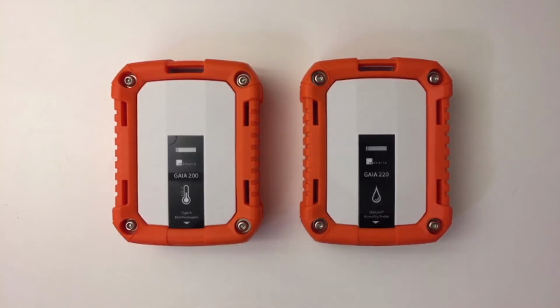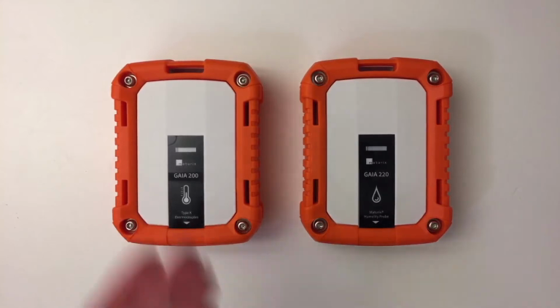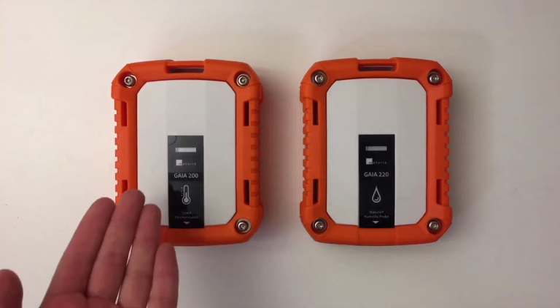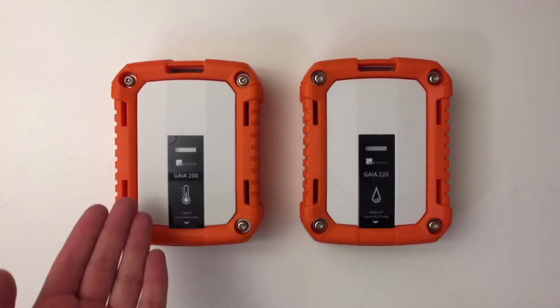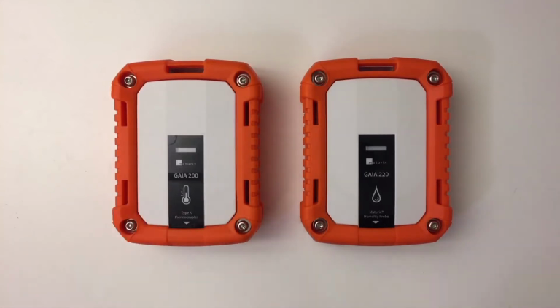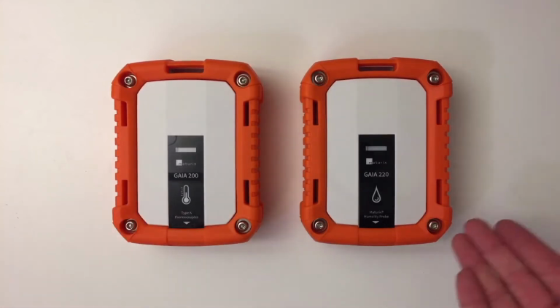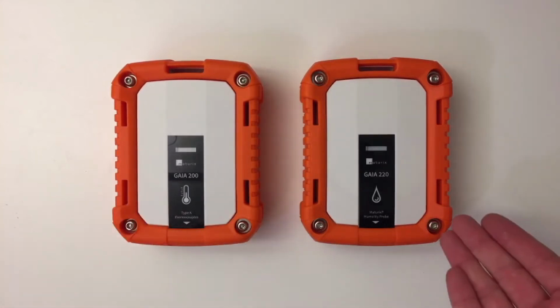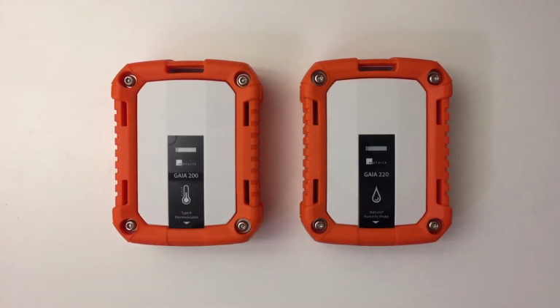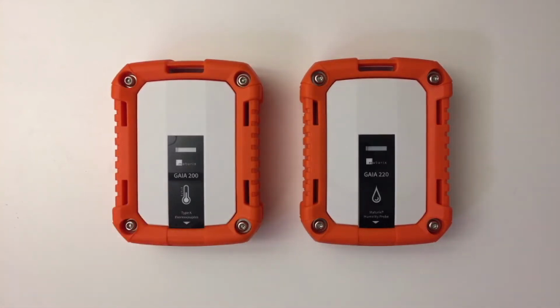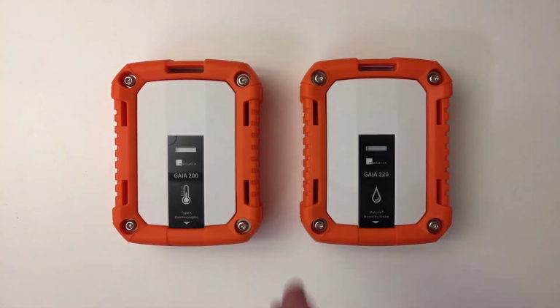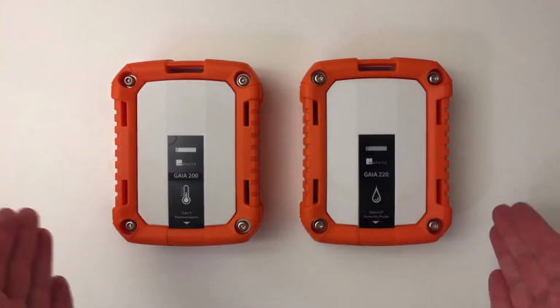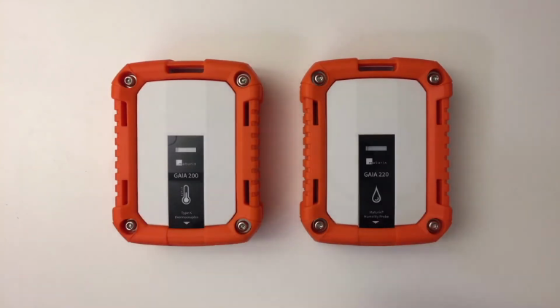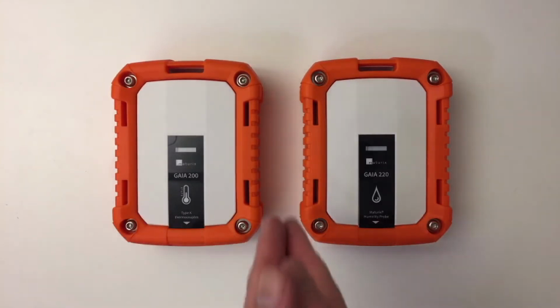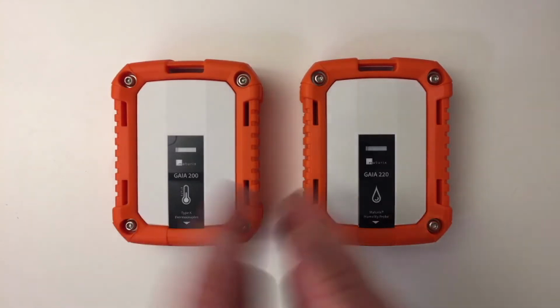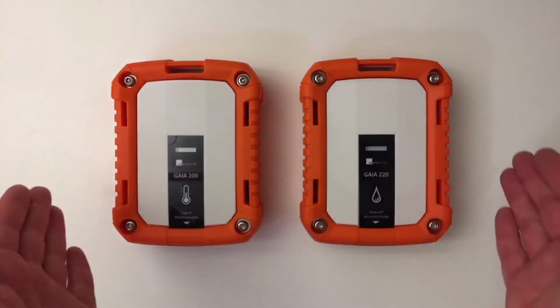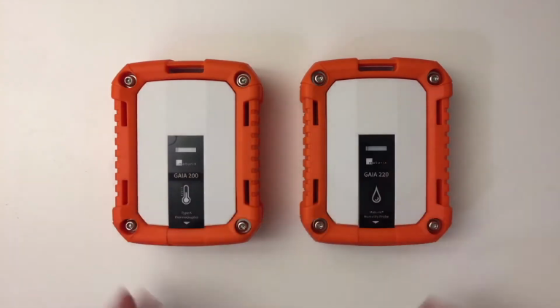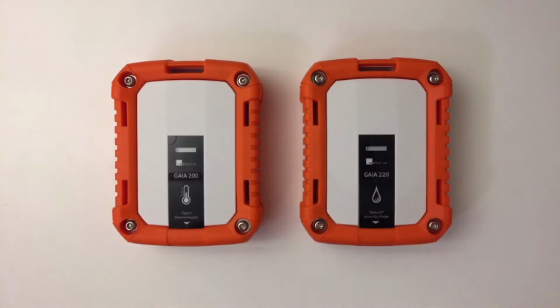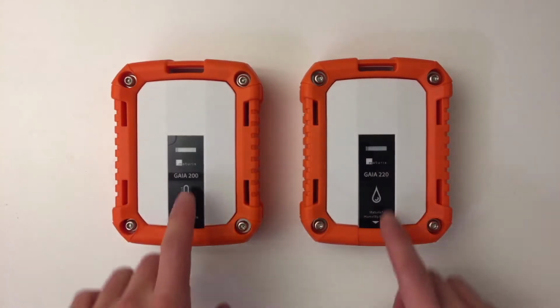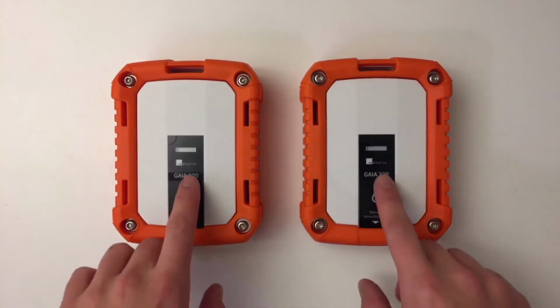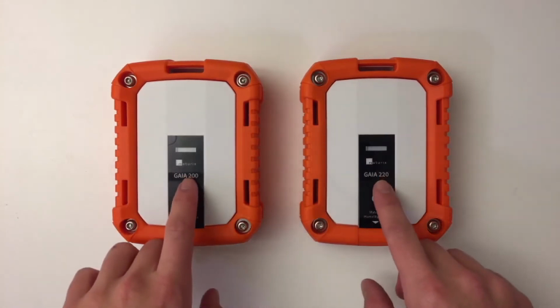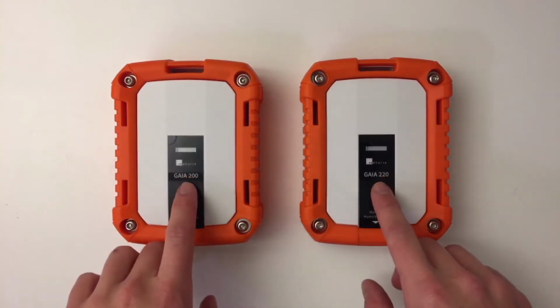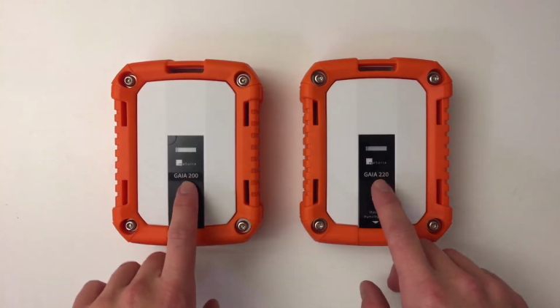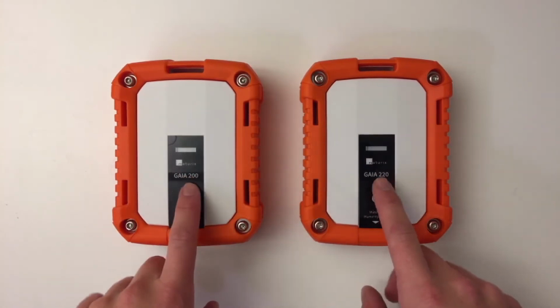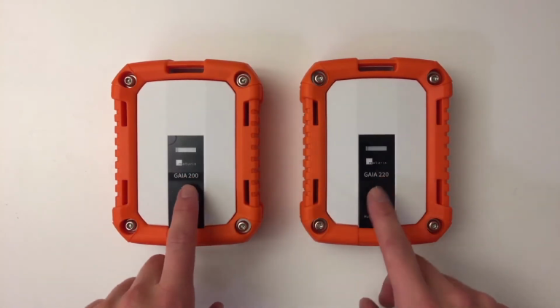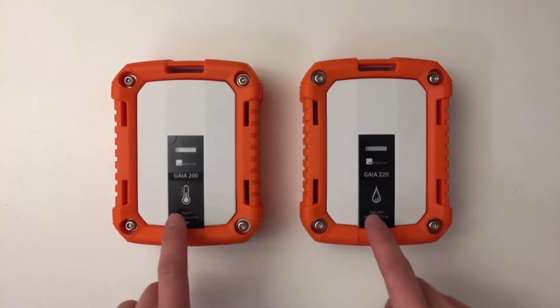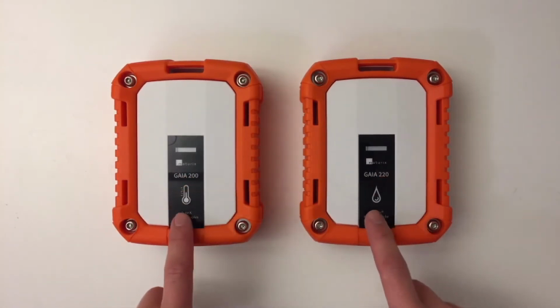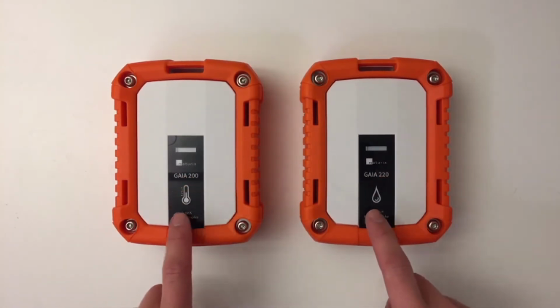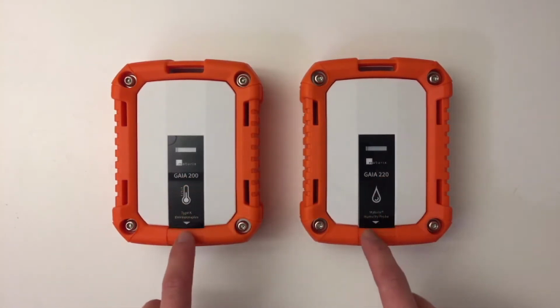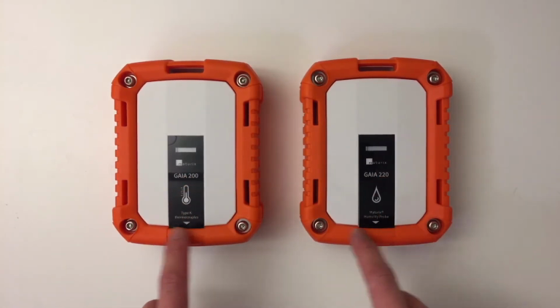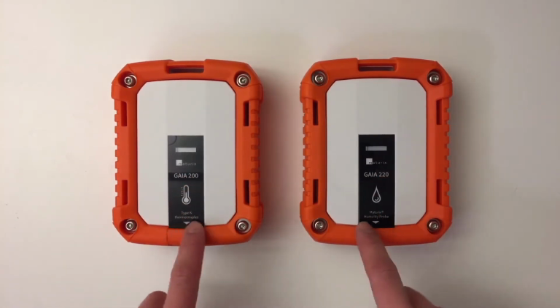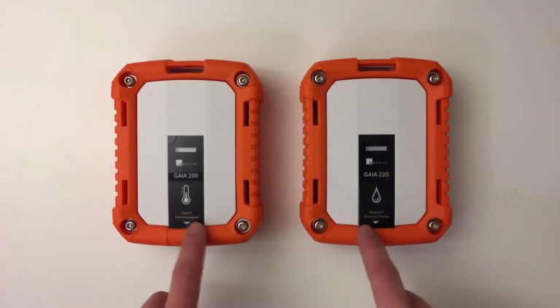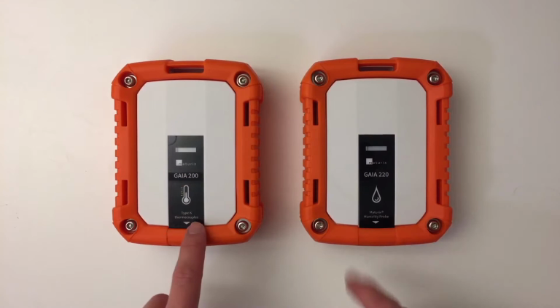So here I have the 200, and here I have the 220. As you can see, they are totally identical. The only differences are the name and the icon, and then a small text here.